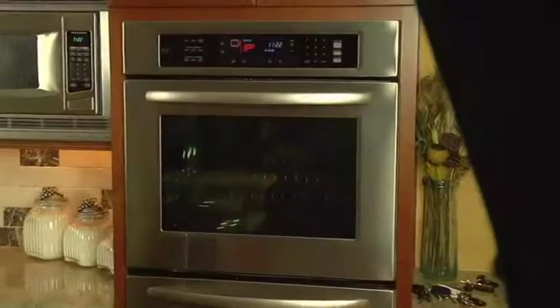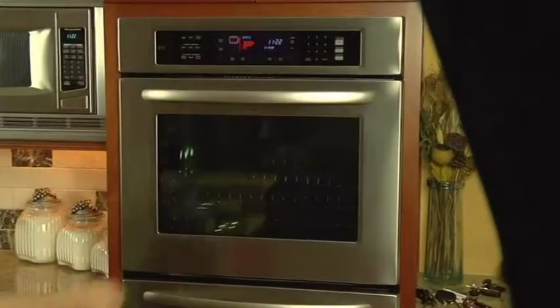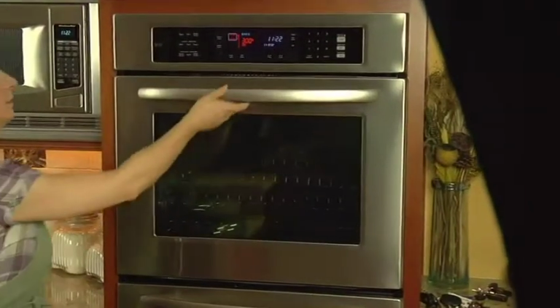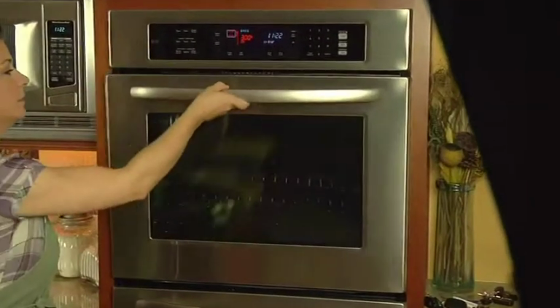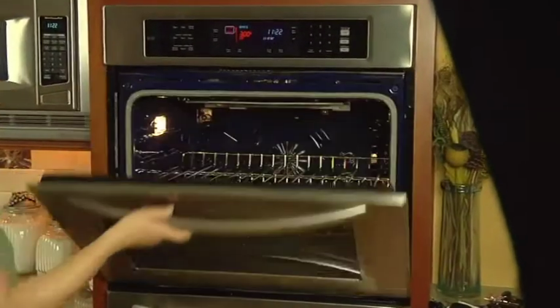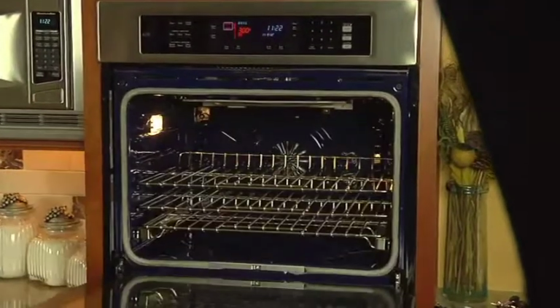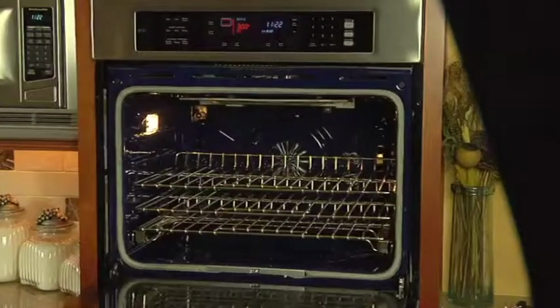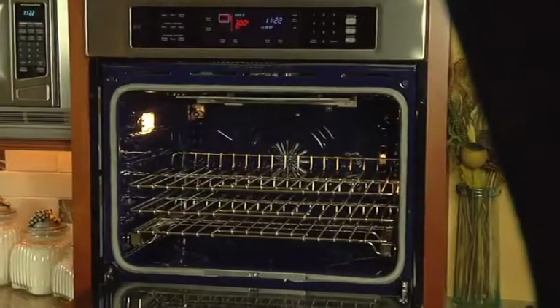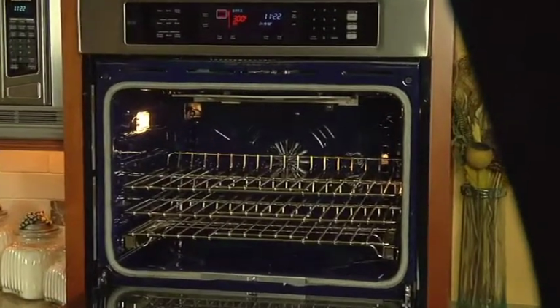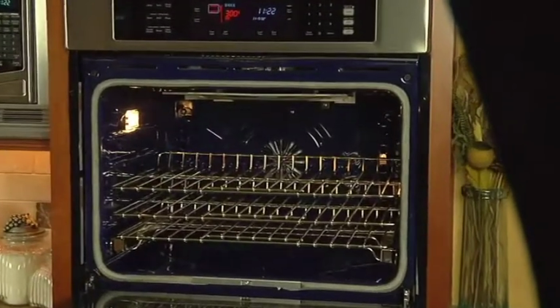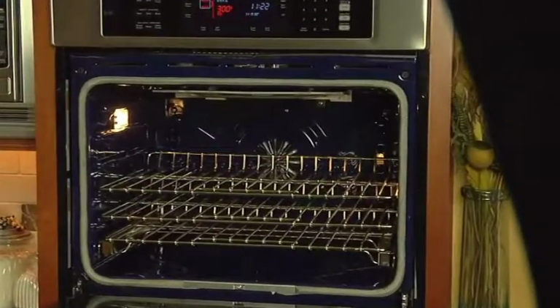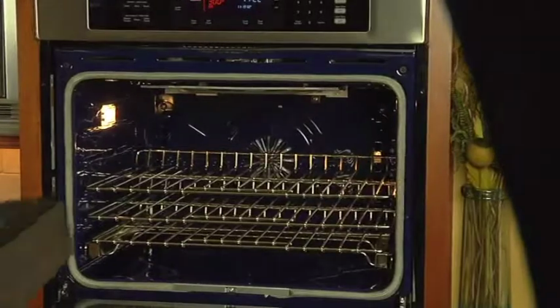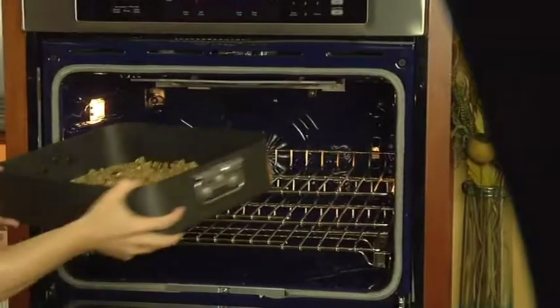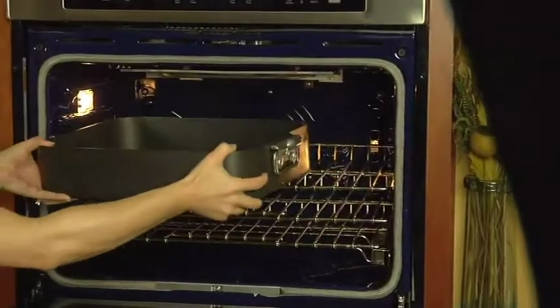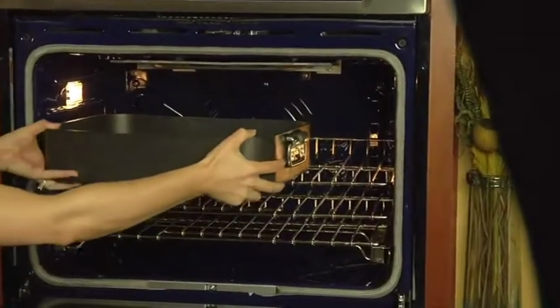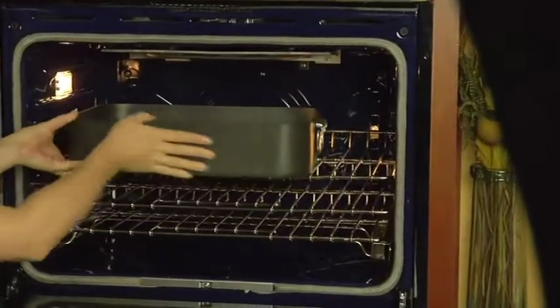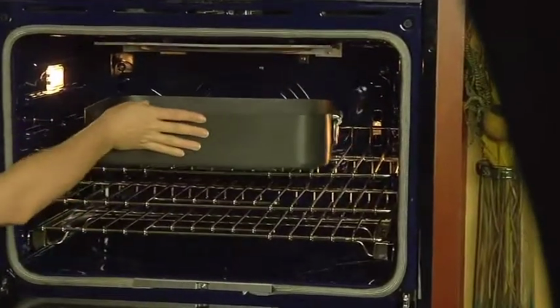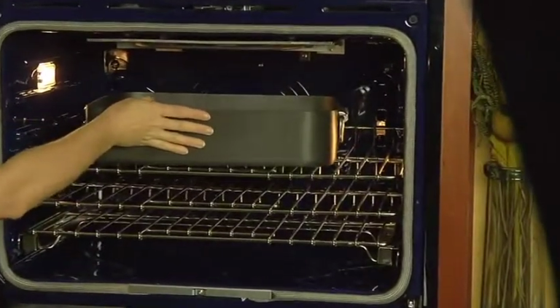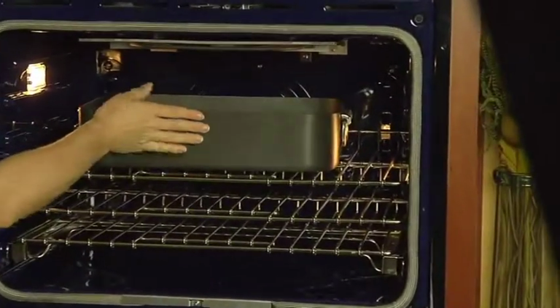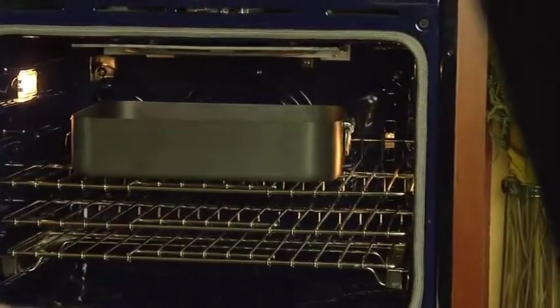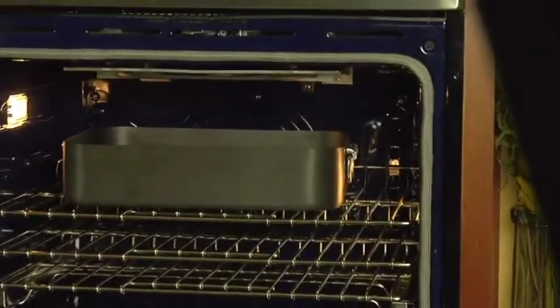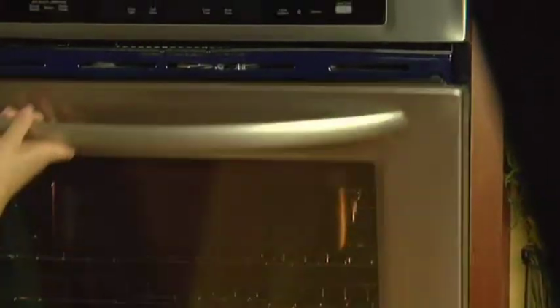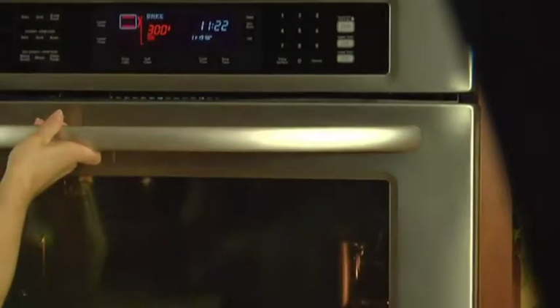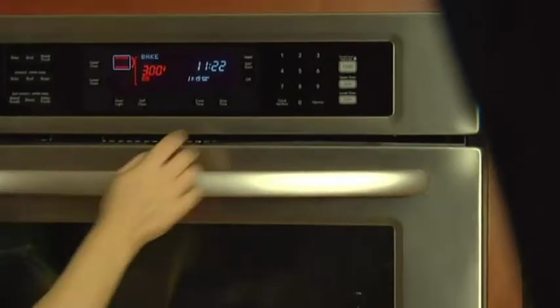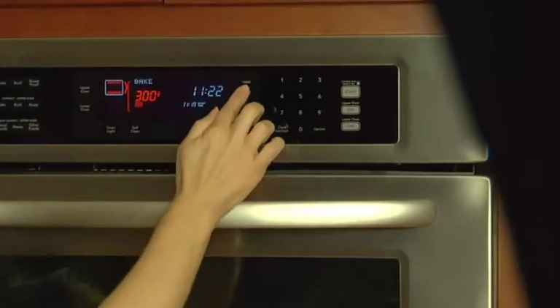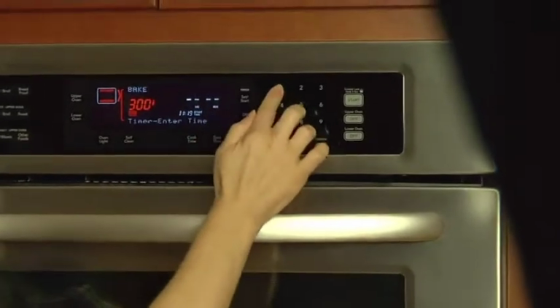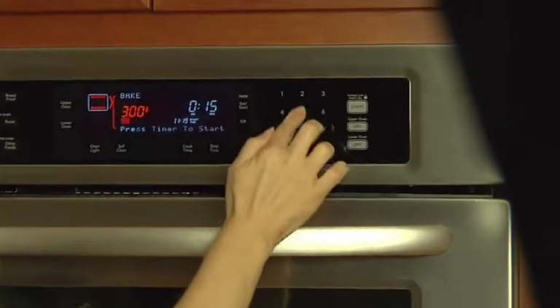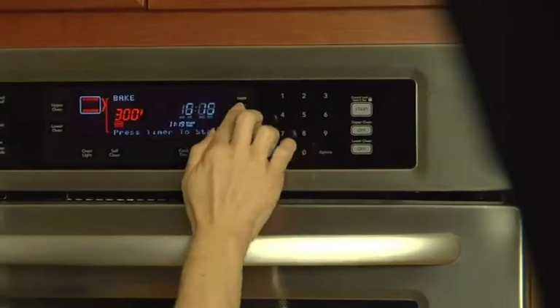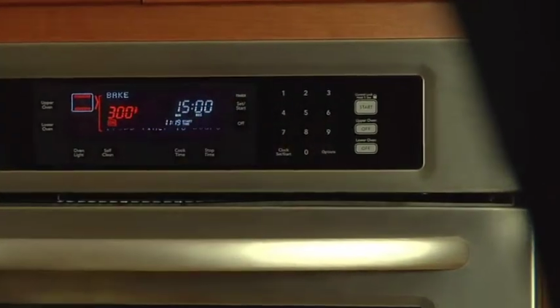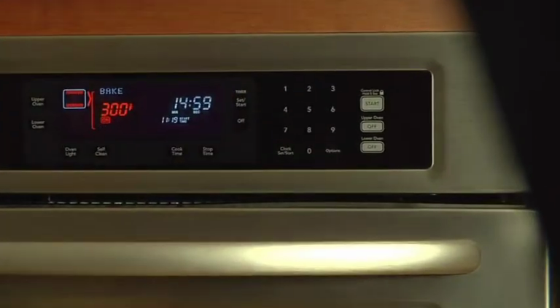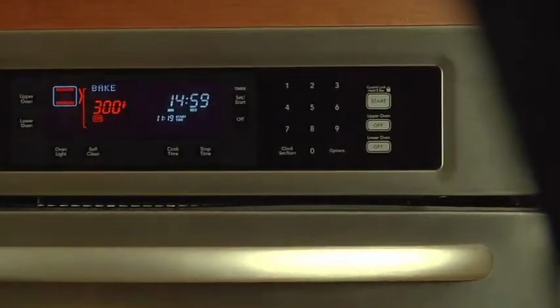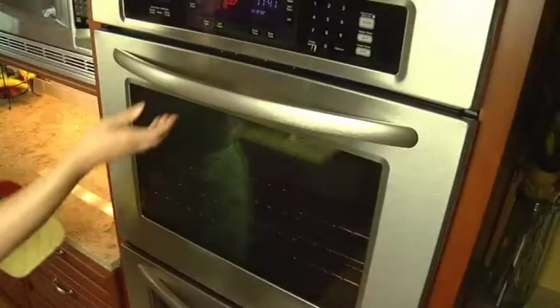Now, we'll bake the mixture for fifty to sixty minutes, or until it's golden. Be sure to stir every fifteen minutes.